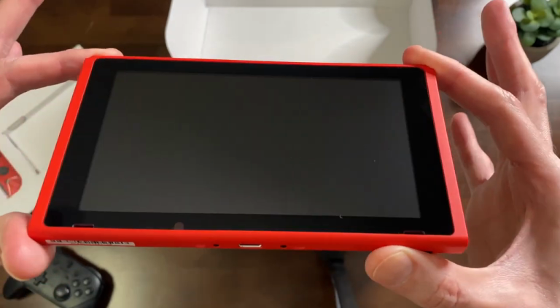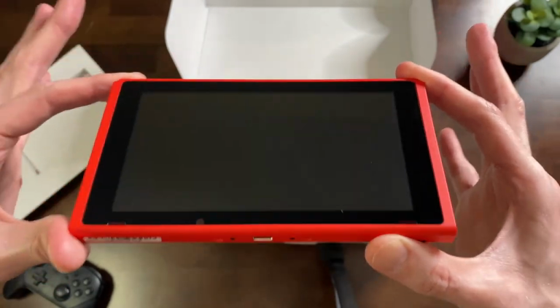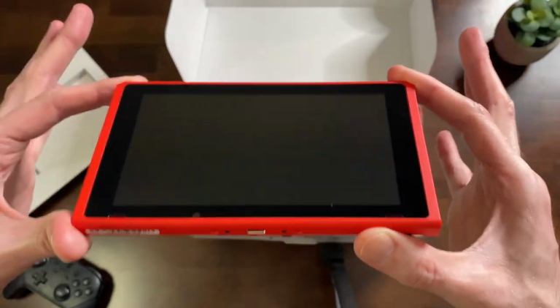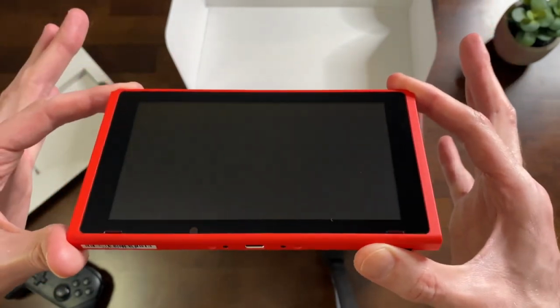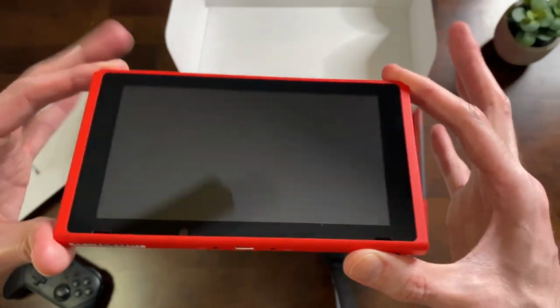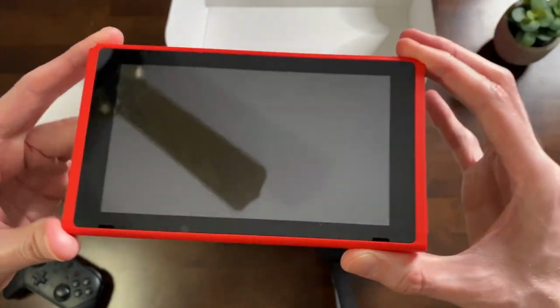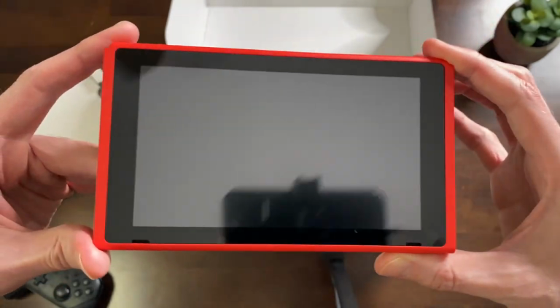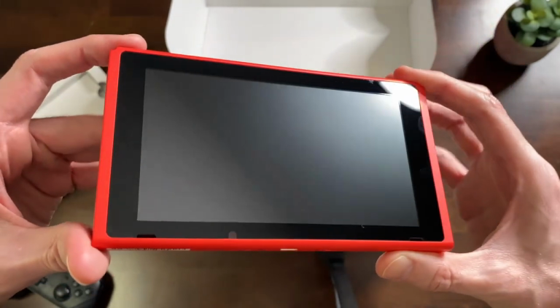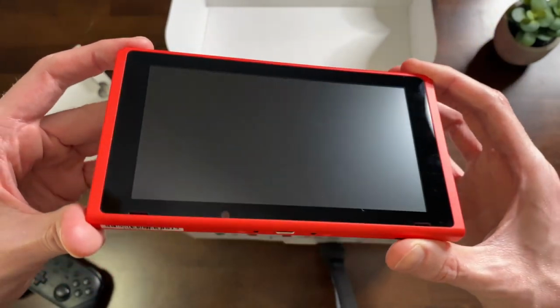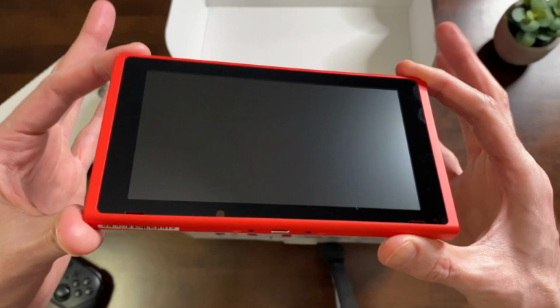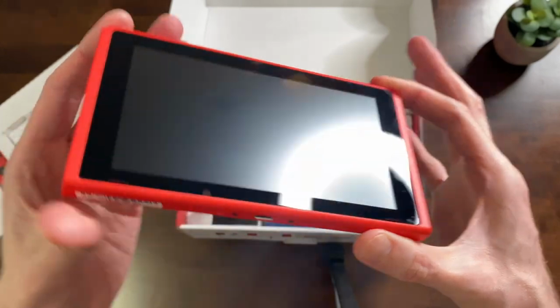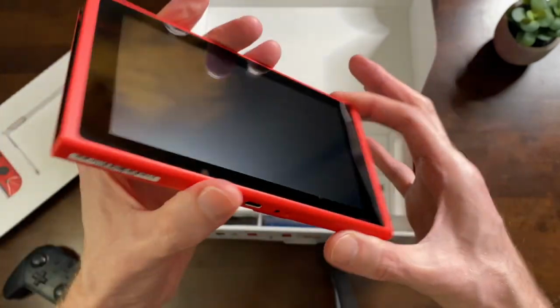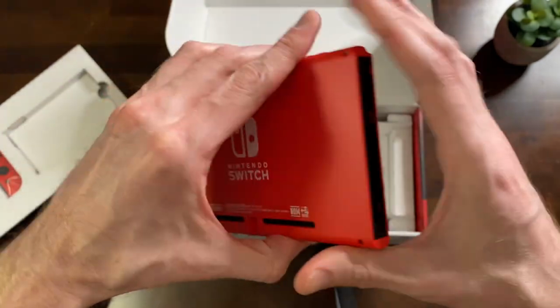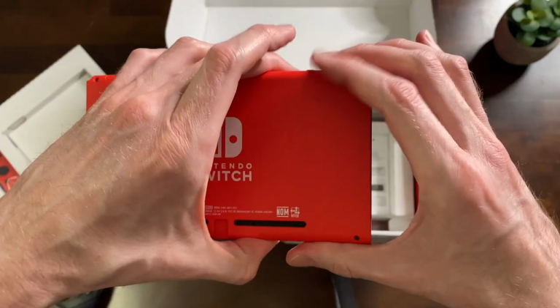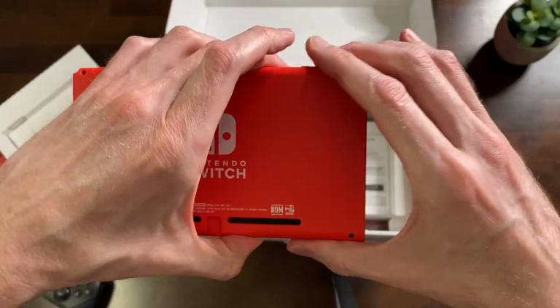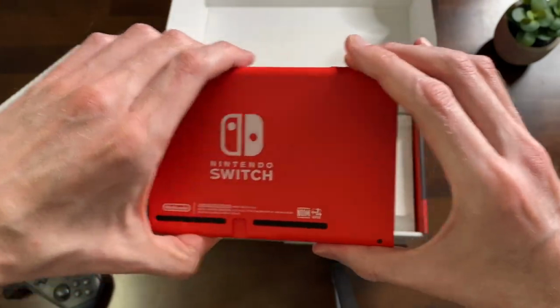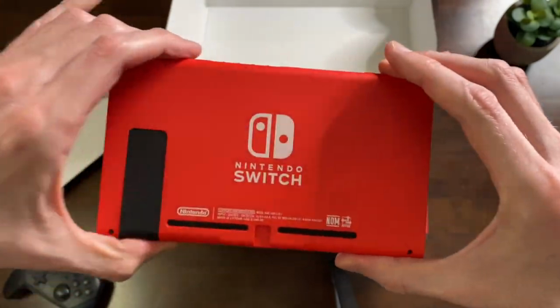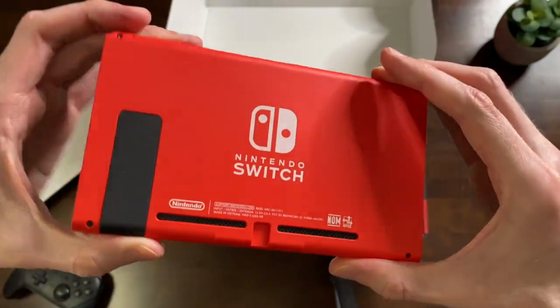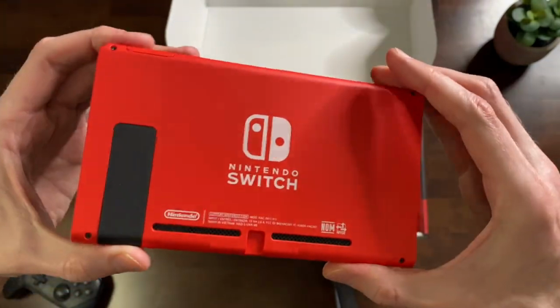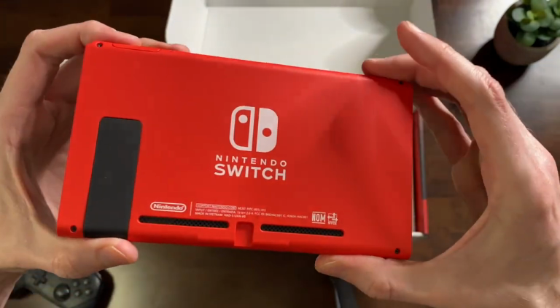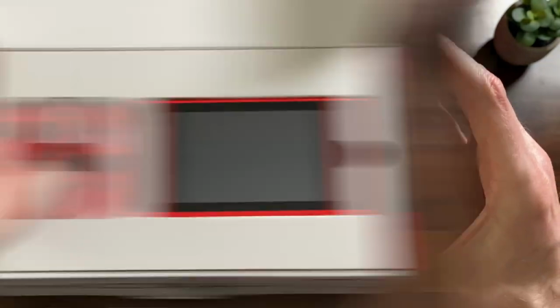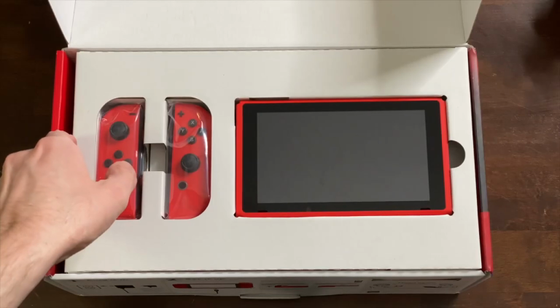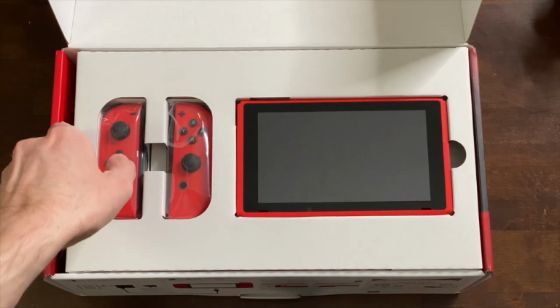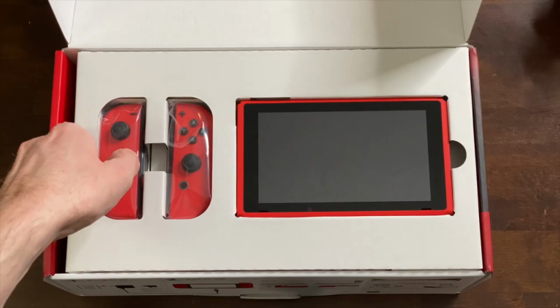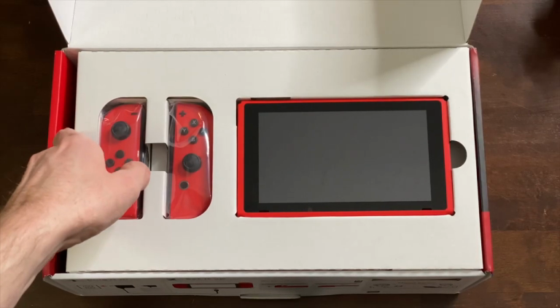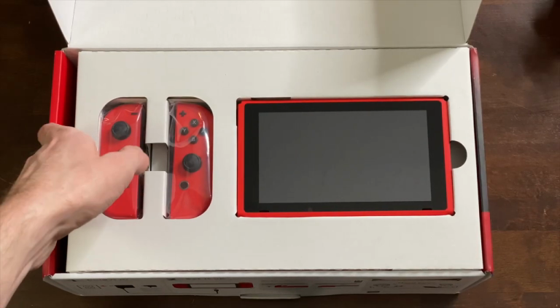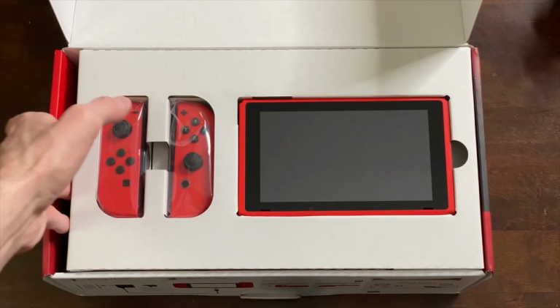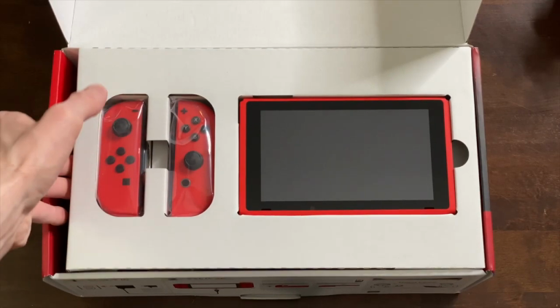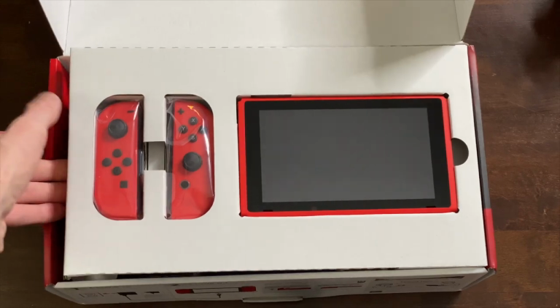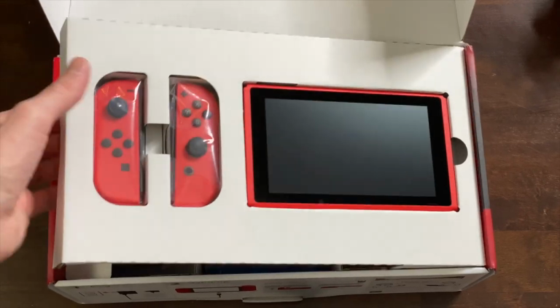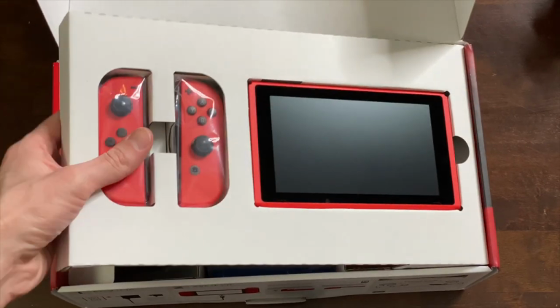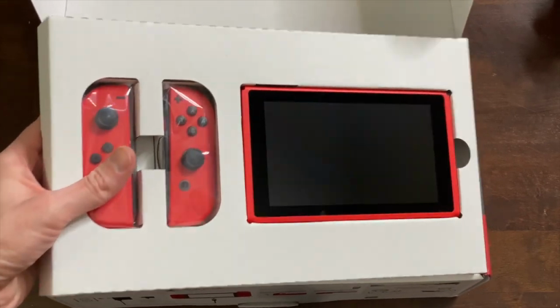Does this beat out the Animal Crossing Switch? I don't know. I mean it looks really cool. And we're going to take a look at these Joy-Con and compare them with some other ones, but first I want to see what else is in this box.